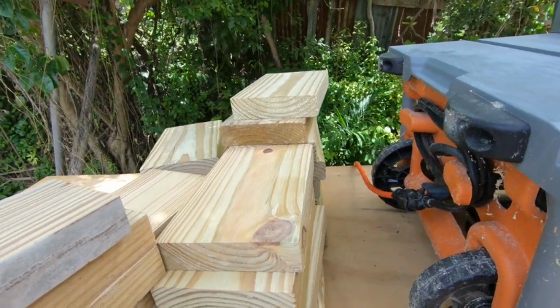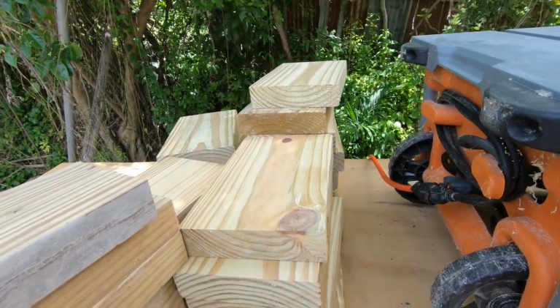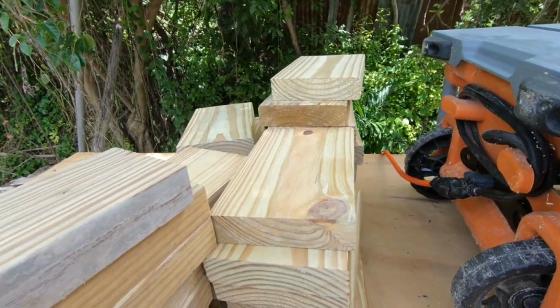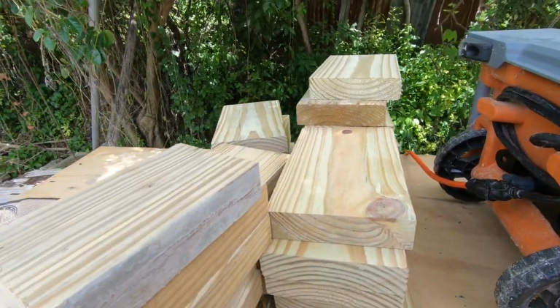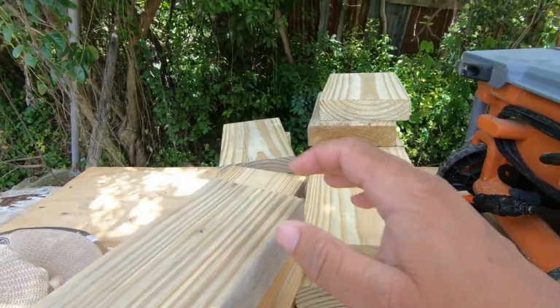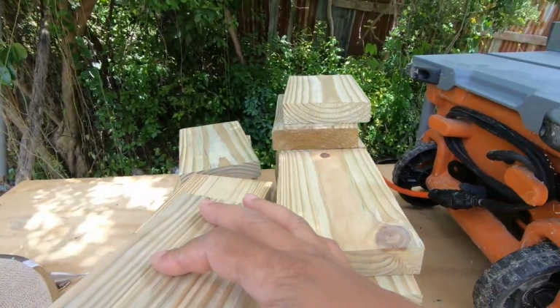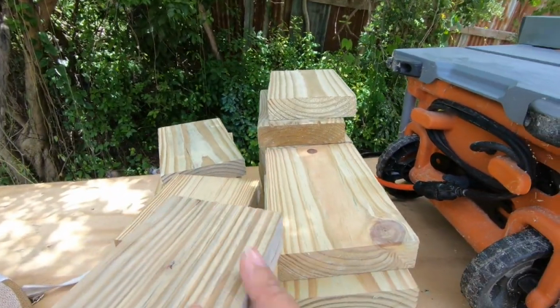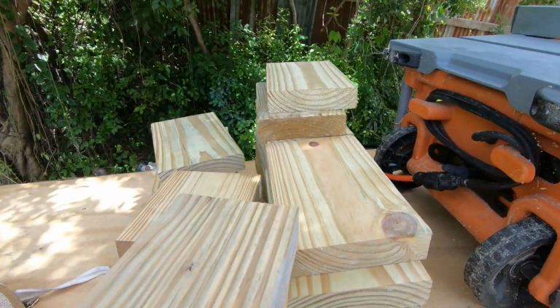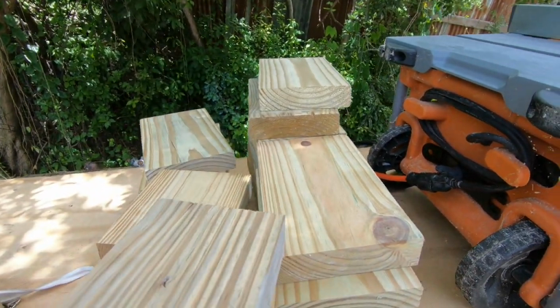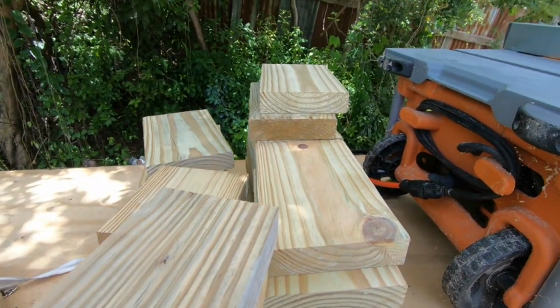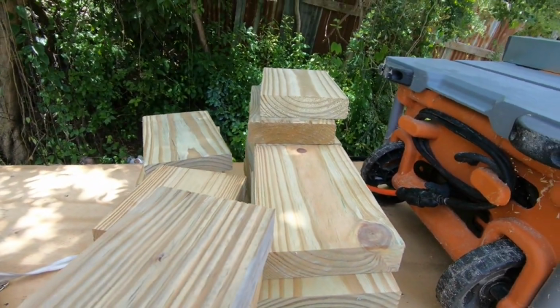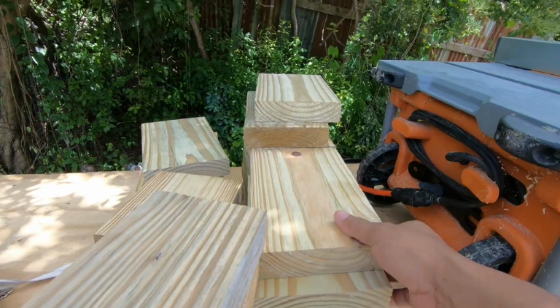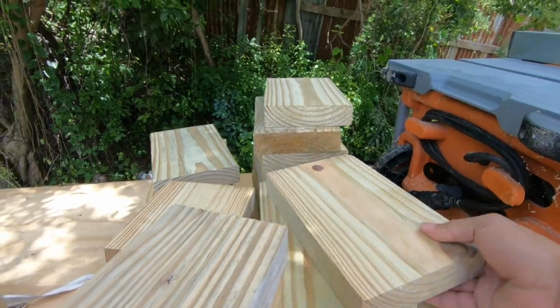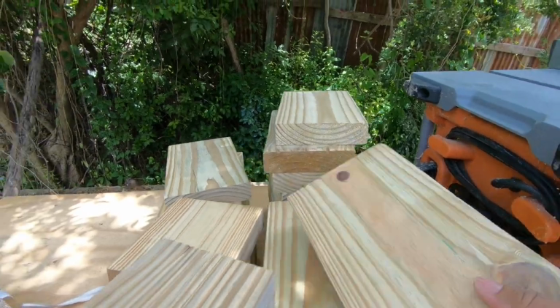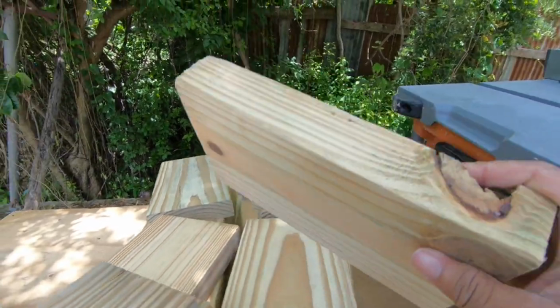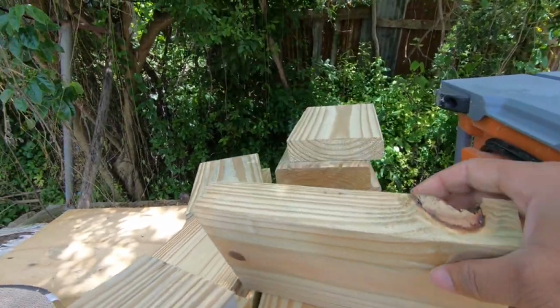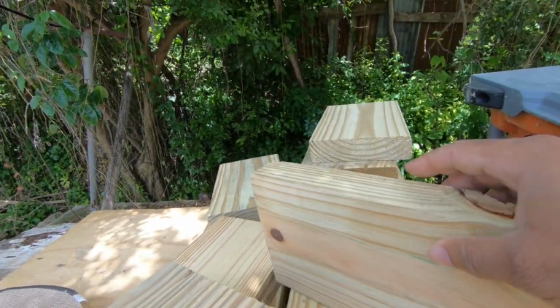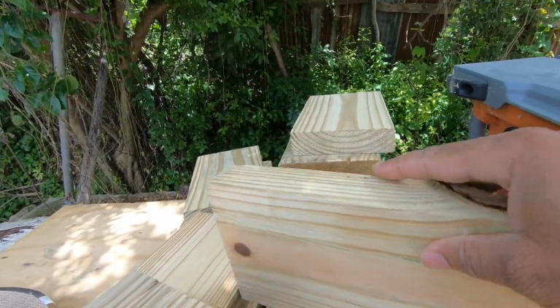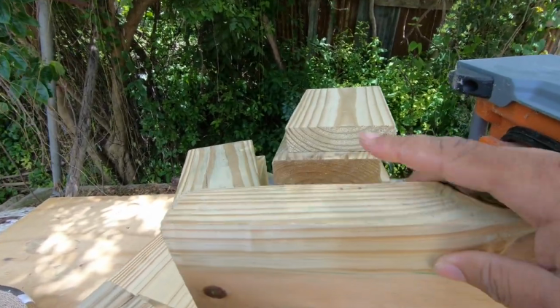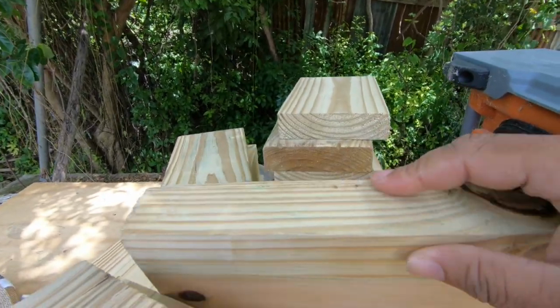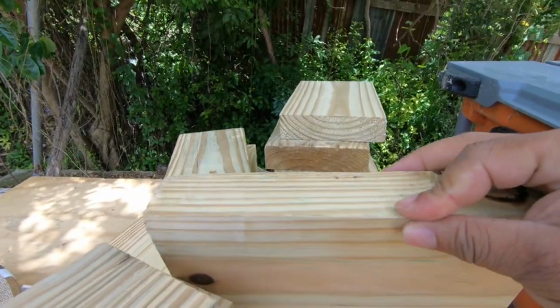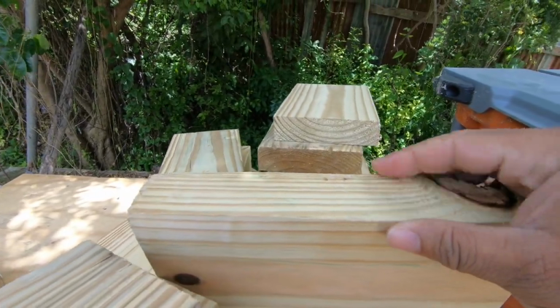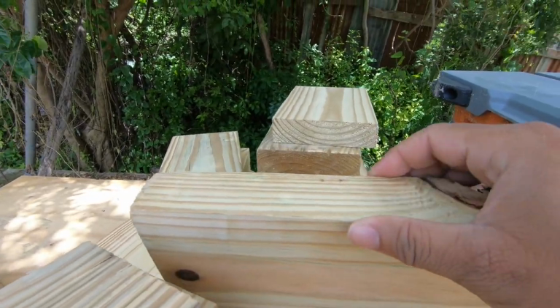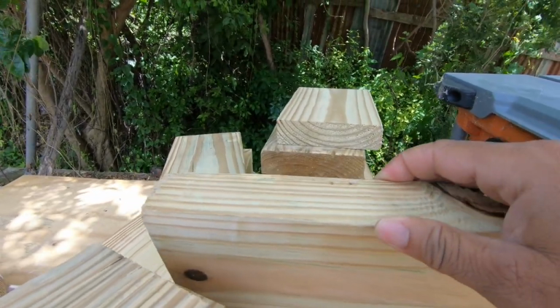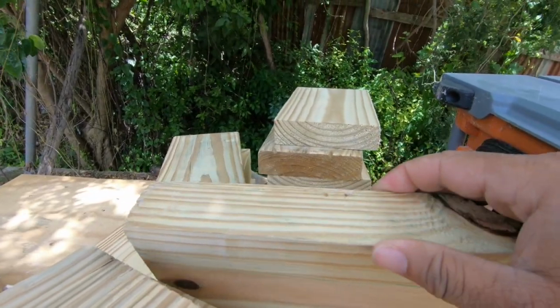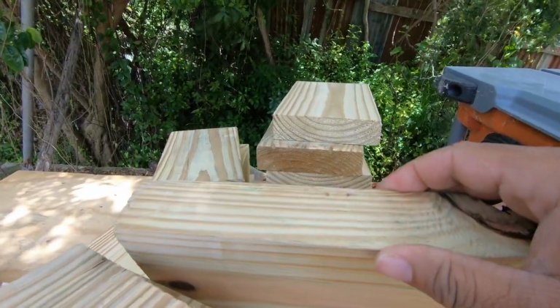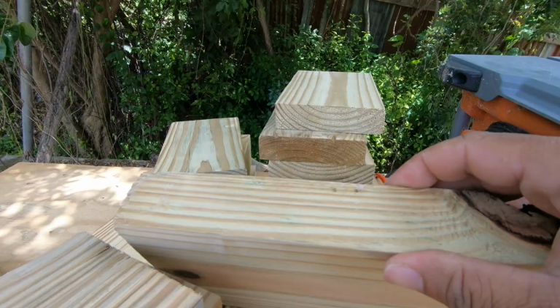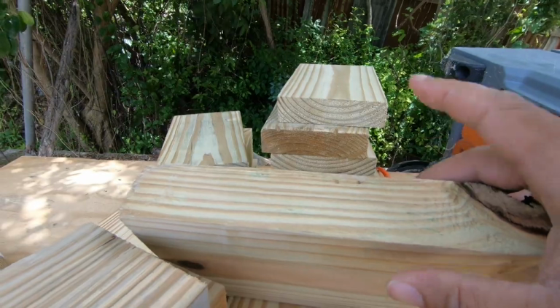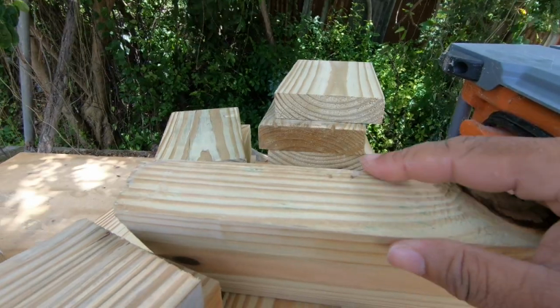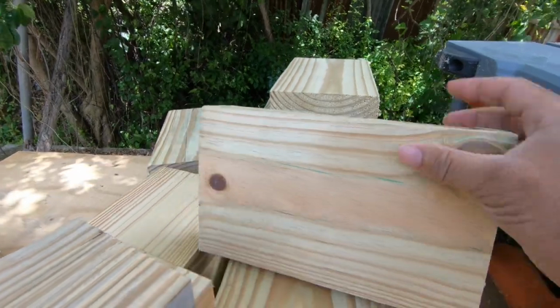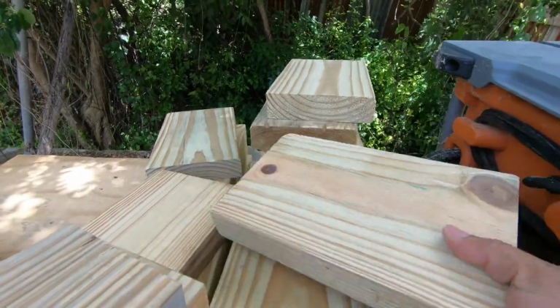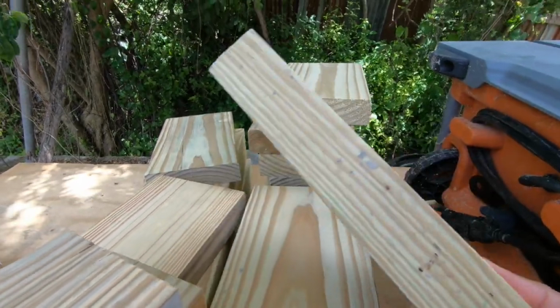This is what it looks like now after we've run the wood down to depth. They are now the correct width.